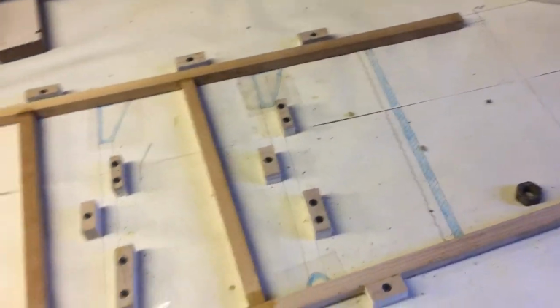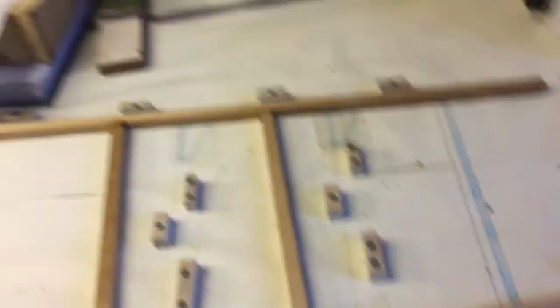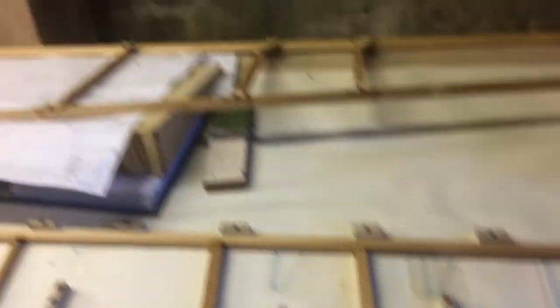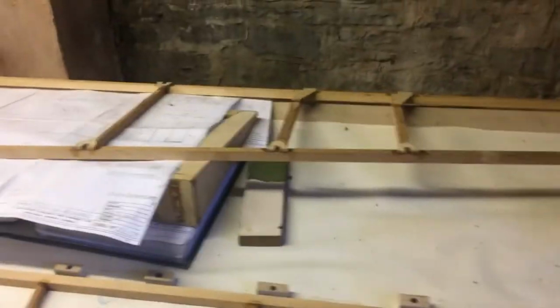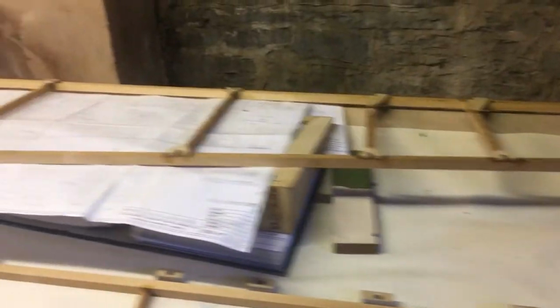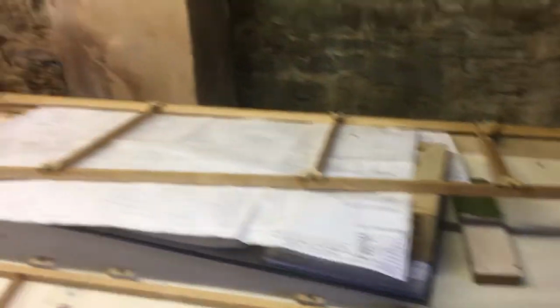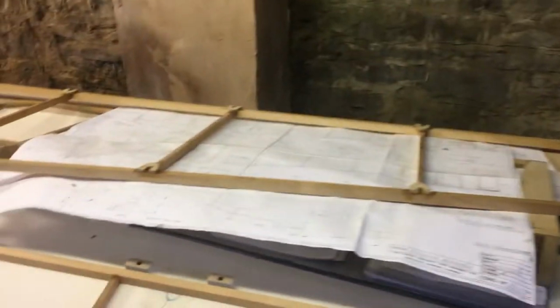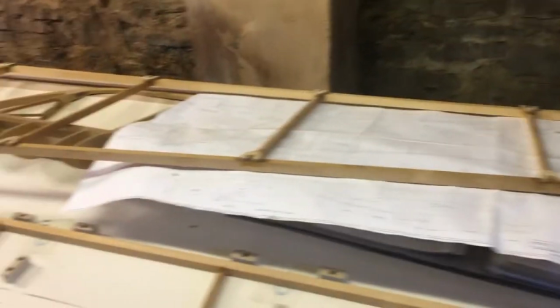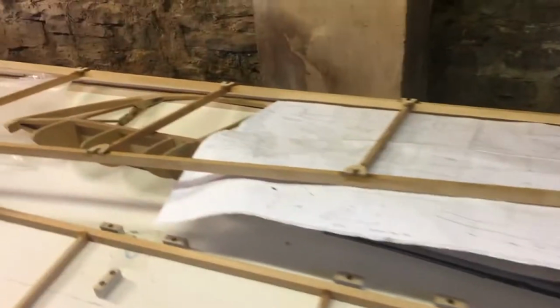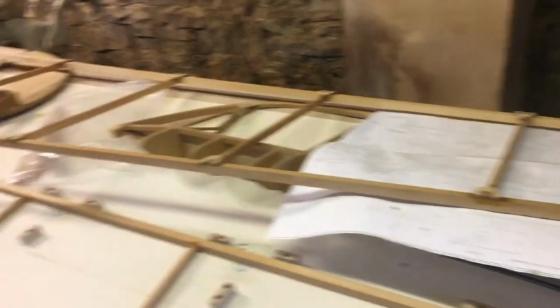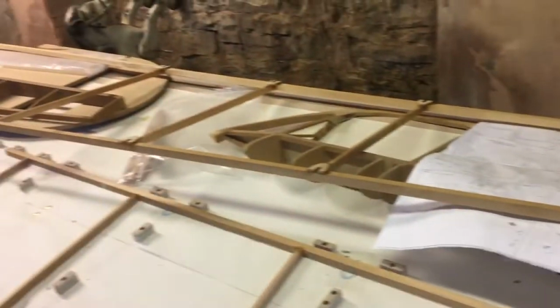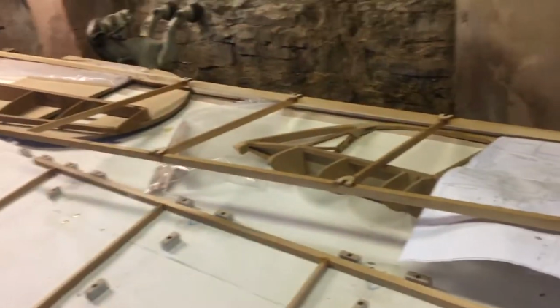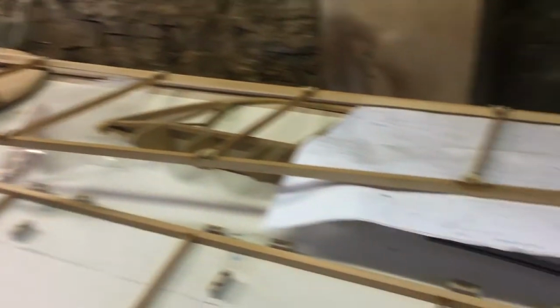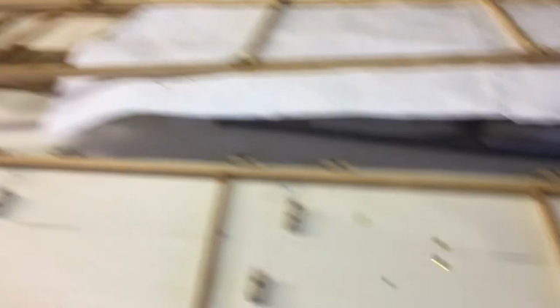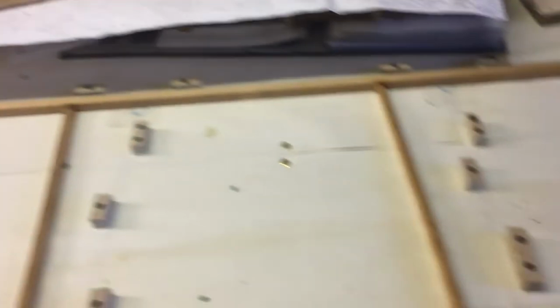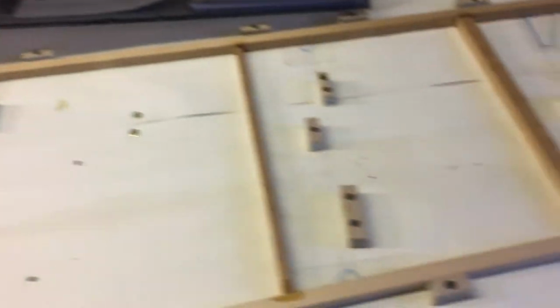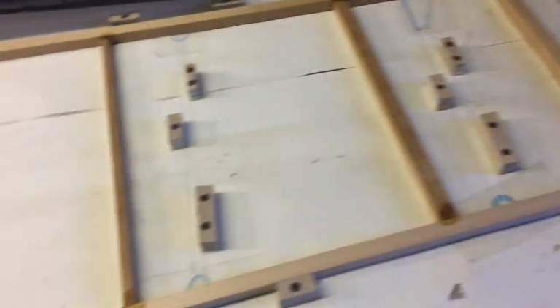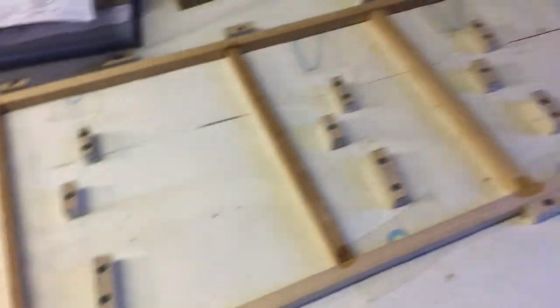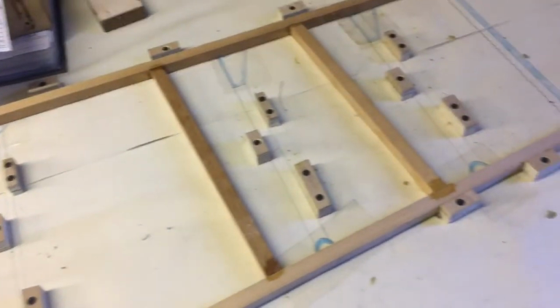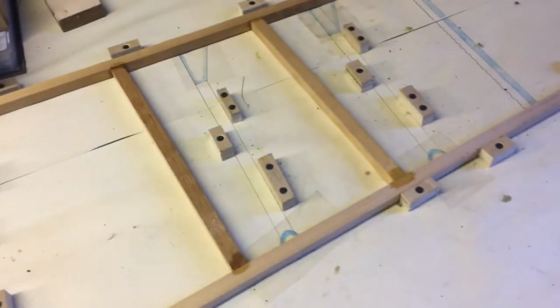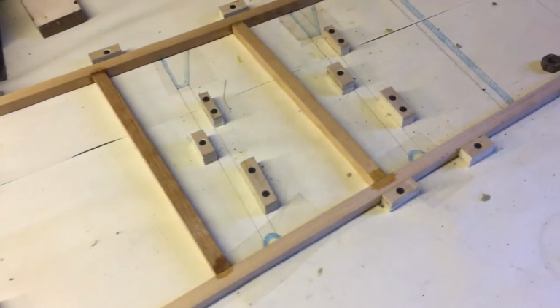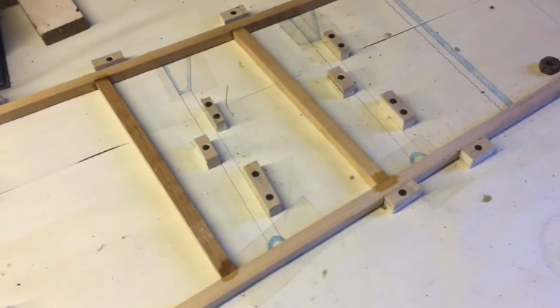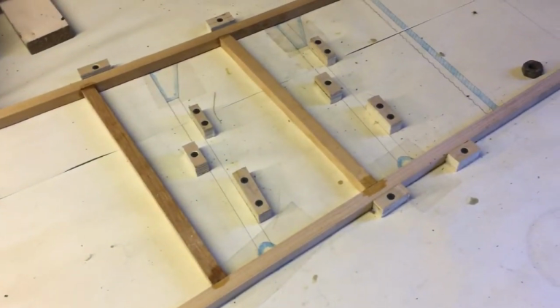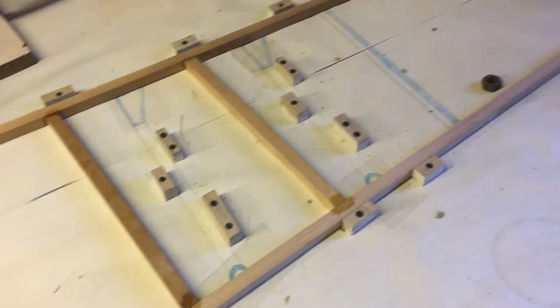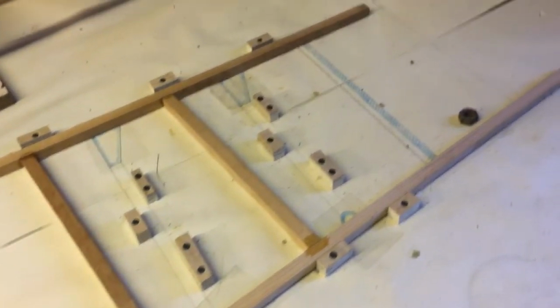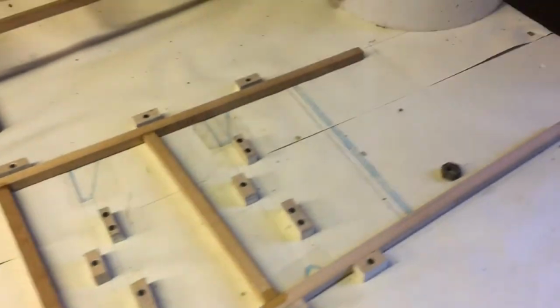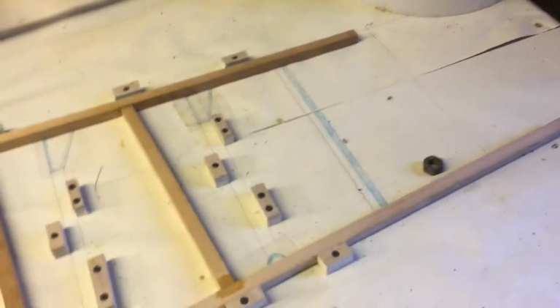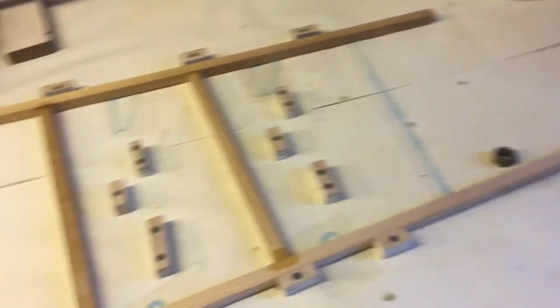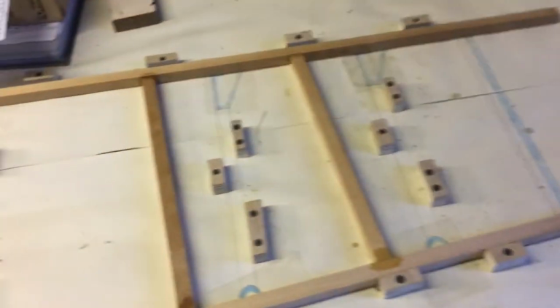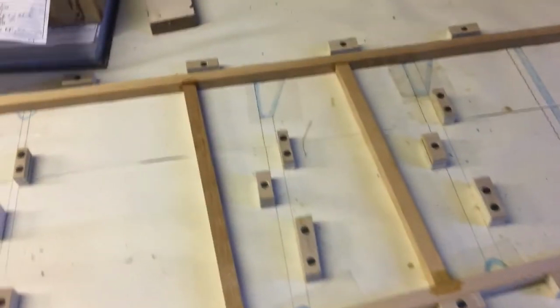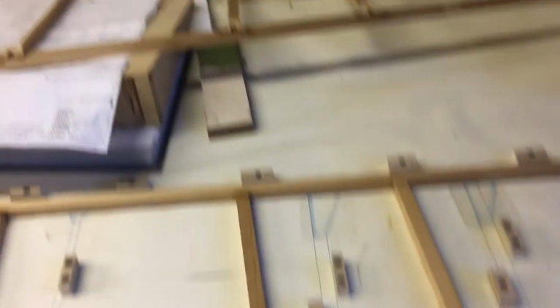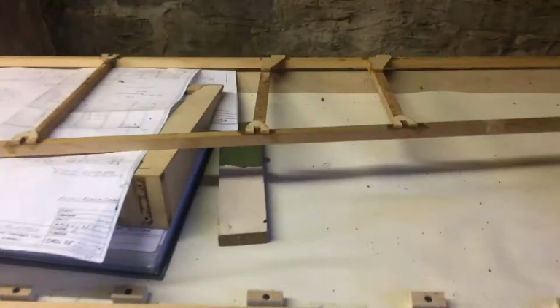So they've all been done — this is essentially now a mirror image of the other side, but it hasn't got the gussets in place.